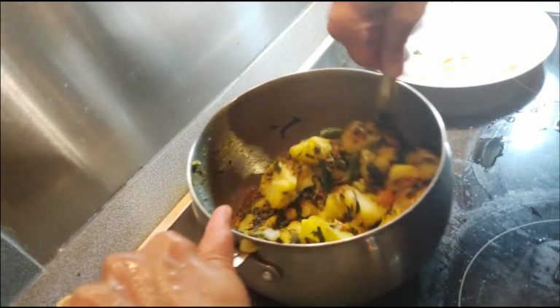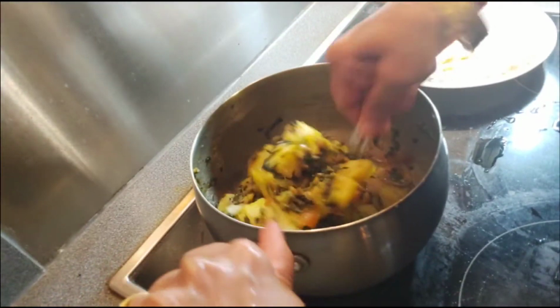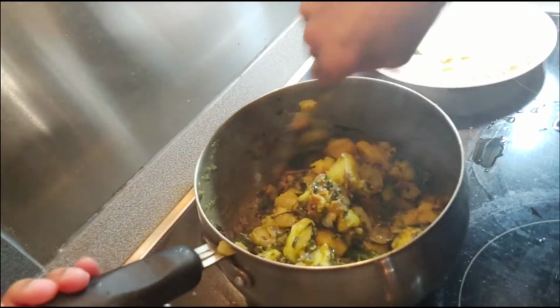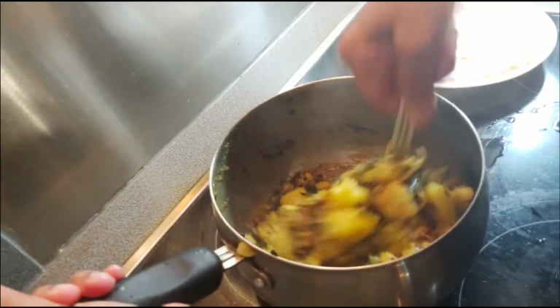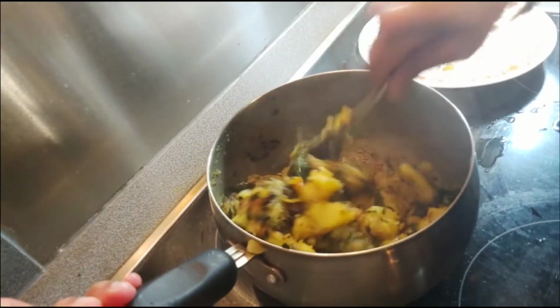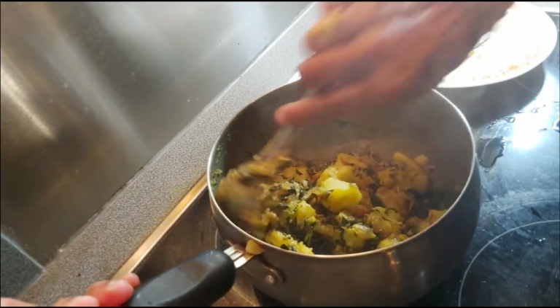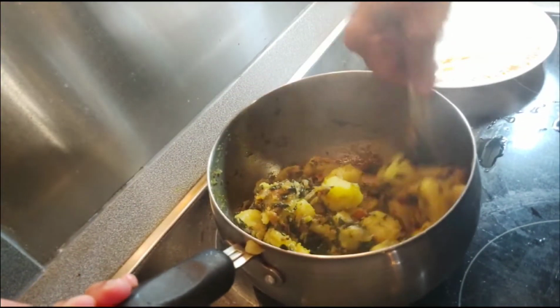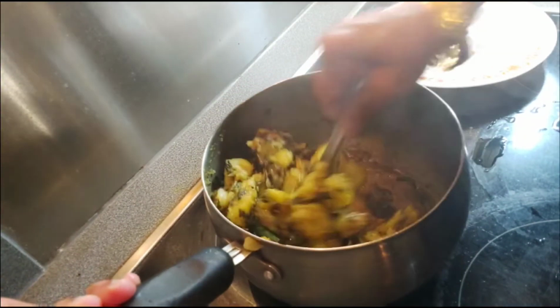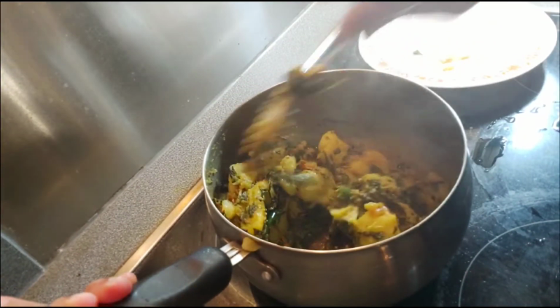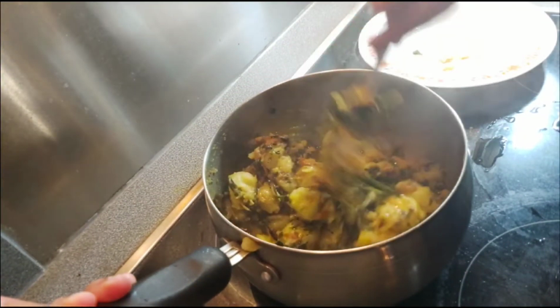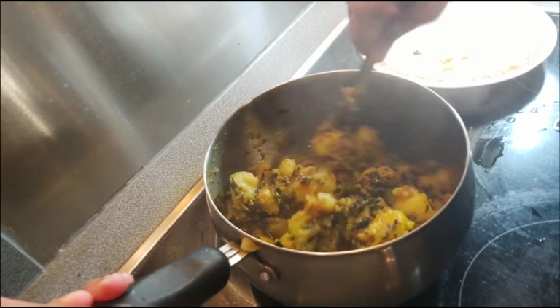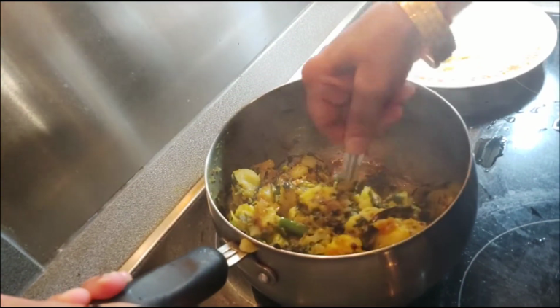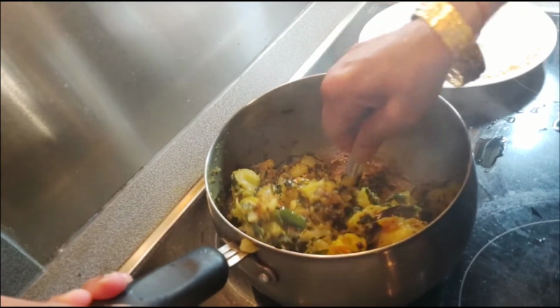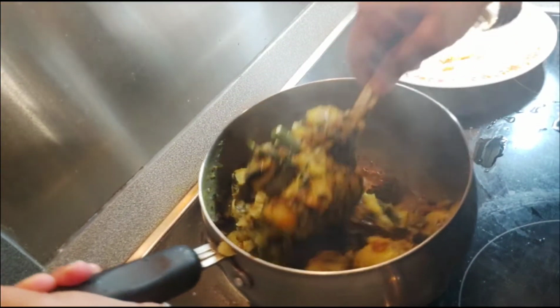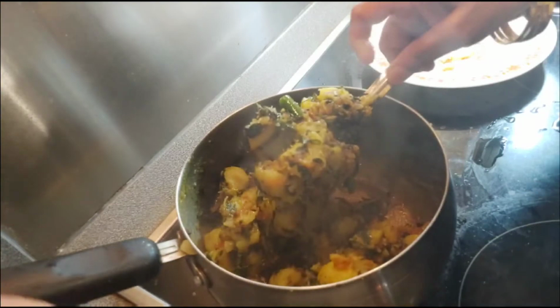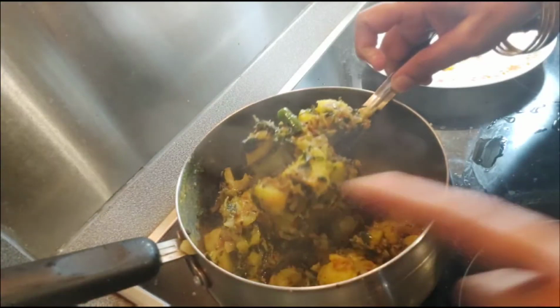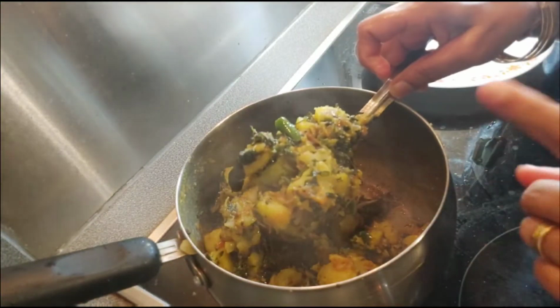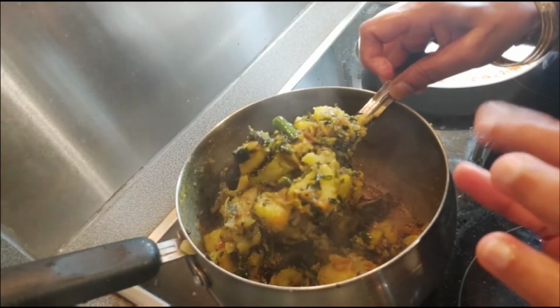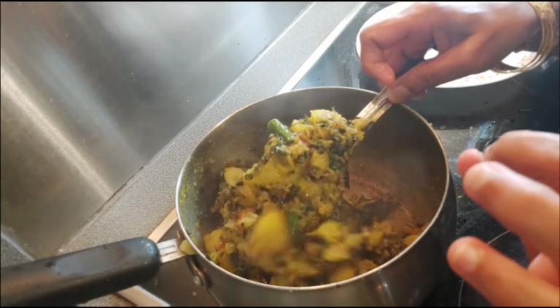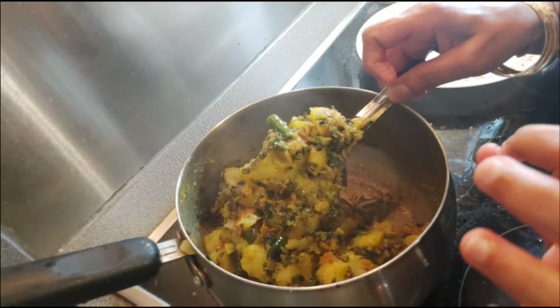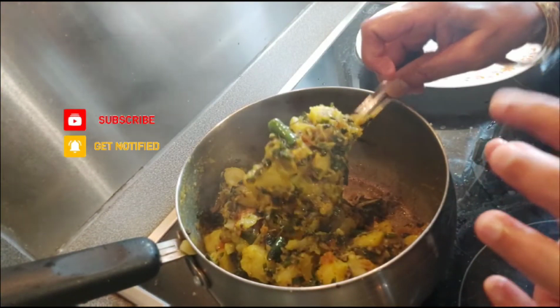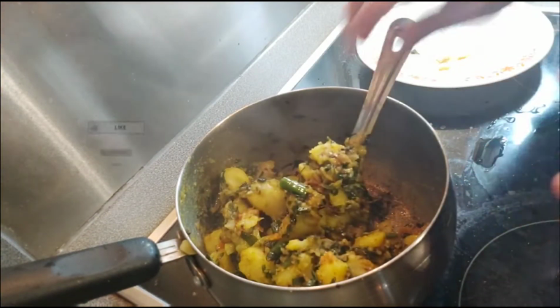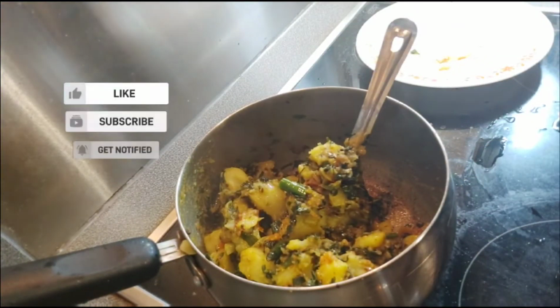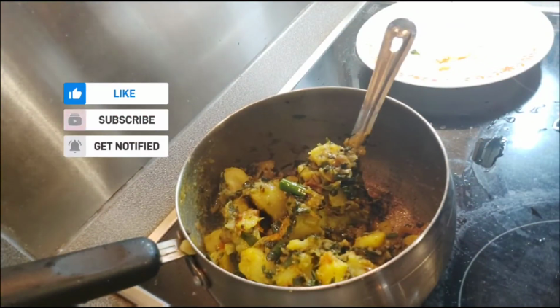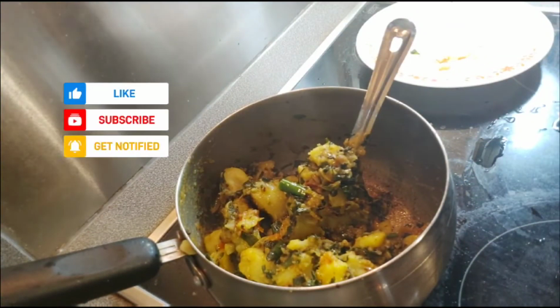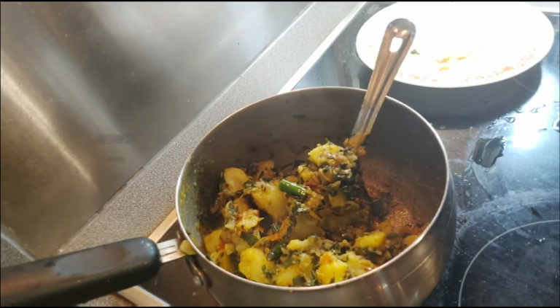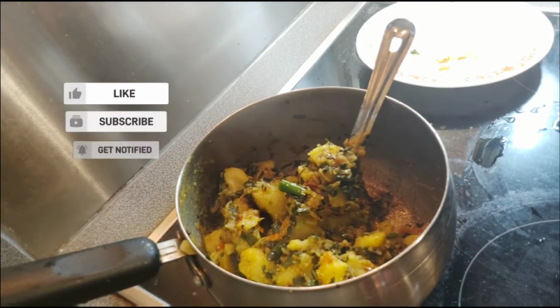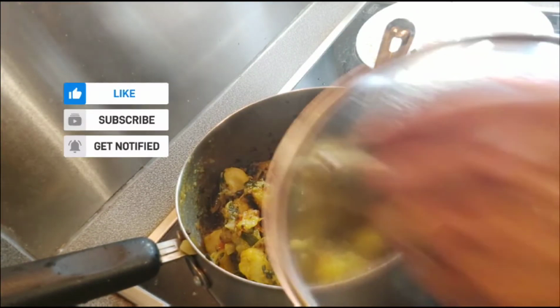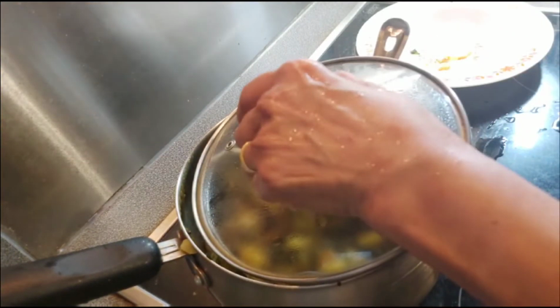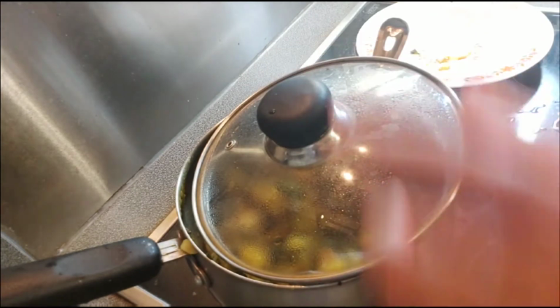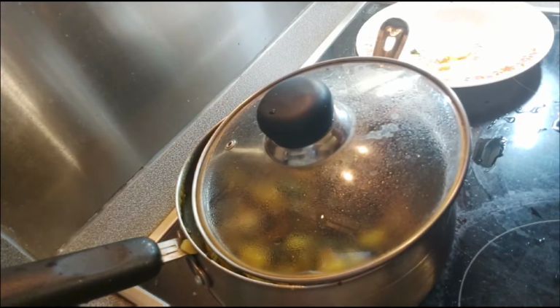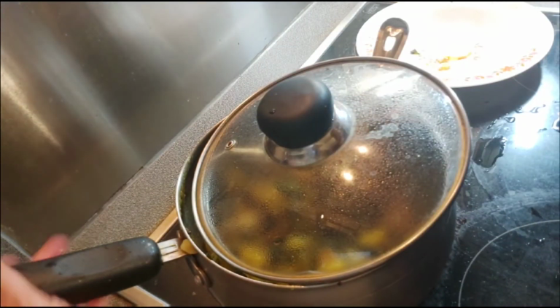Yummy yummy! Aloo methi hari mirchi sabji is ready. Switch off the flame now.